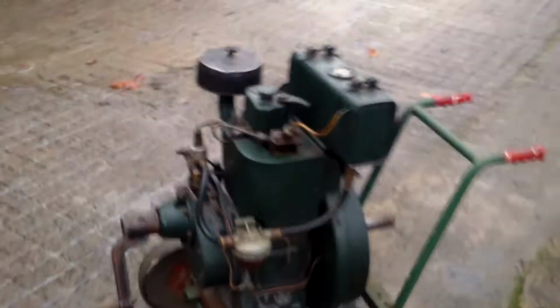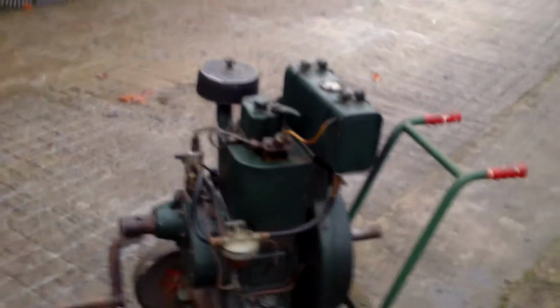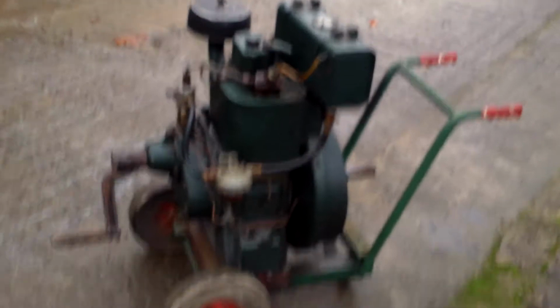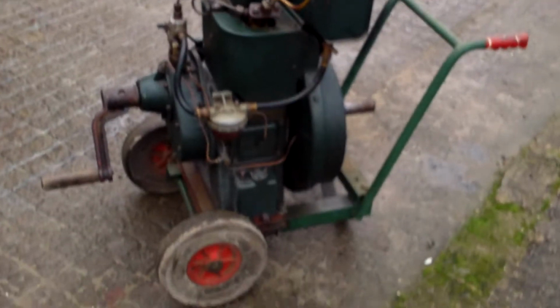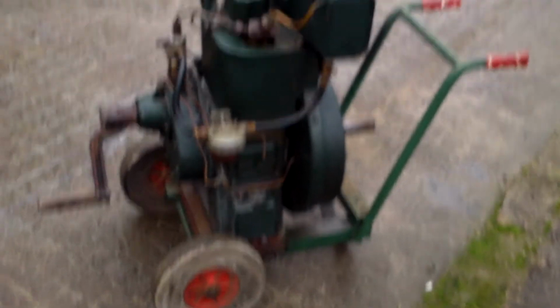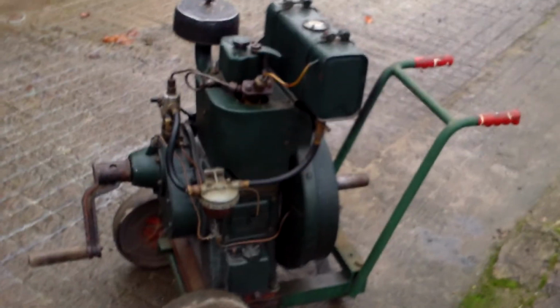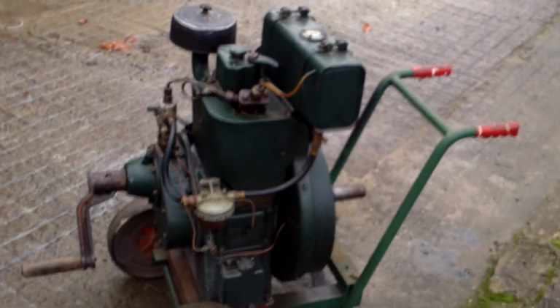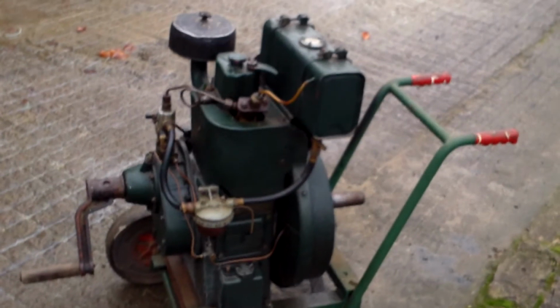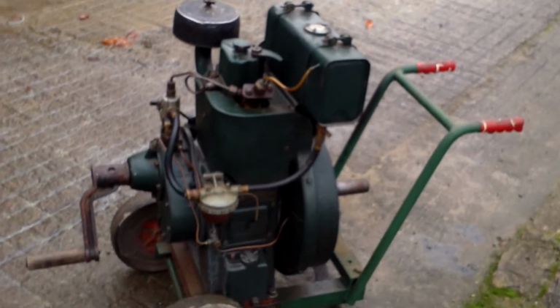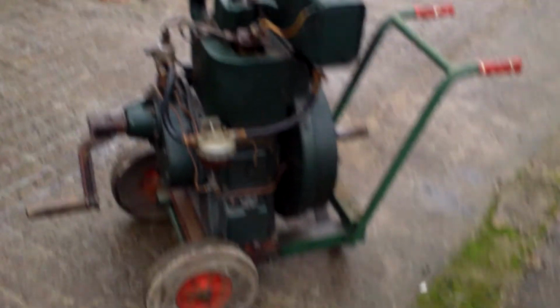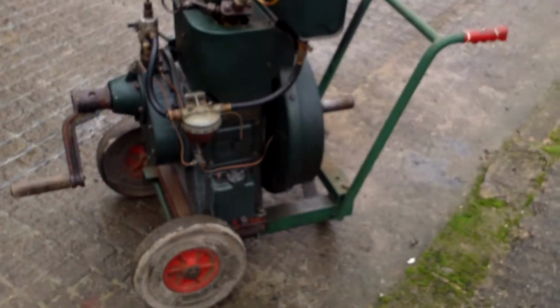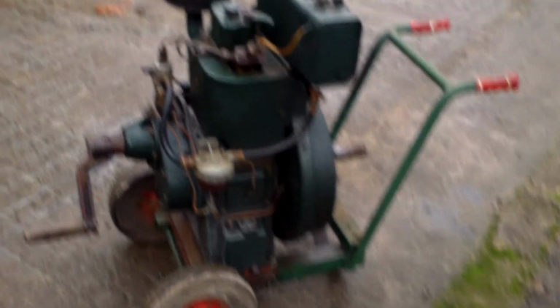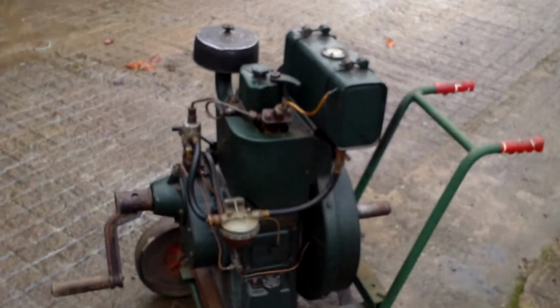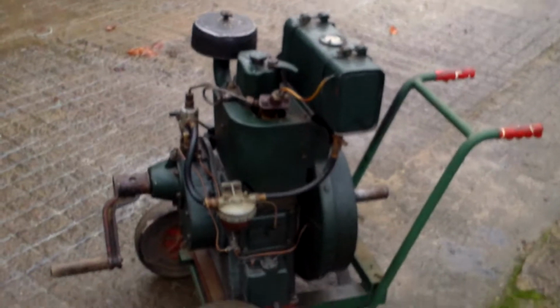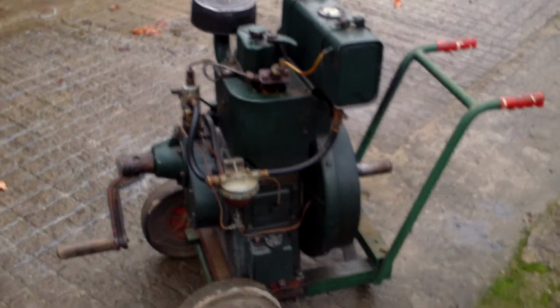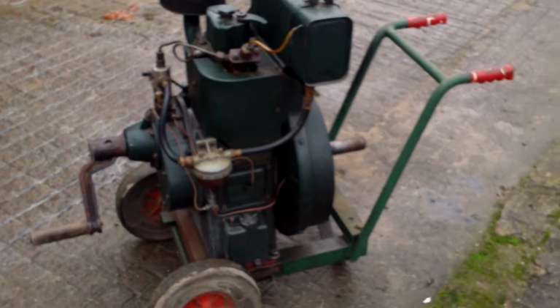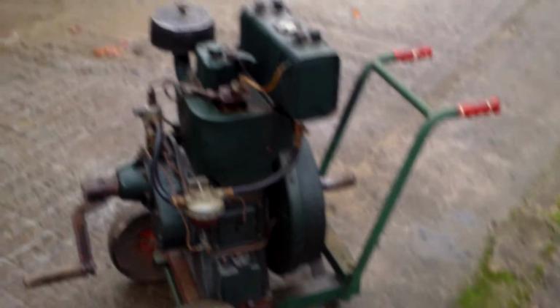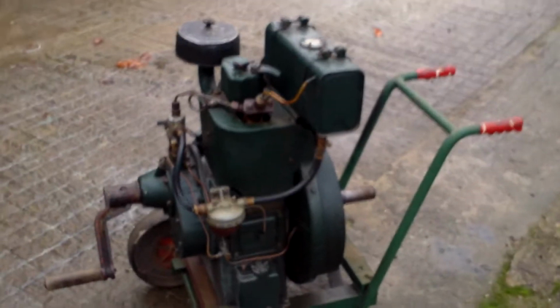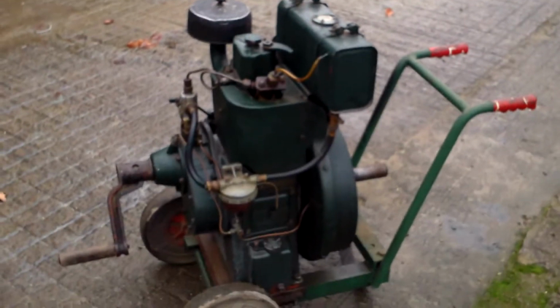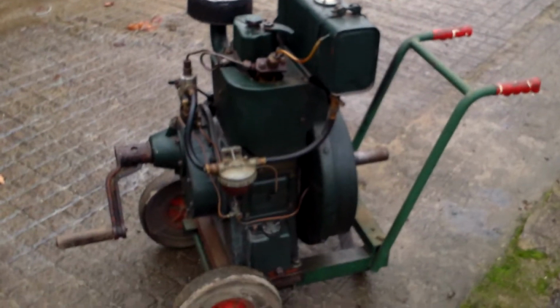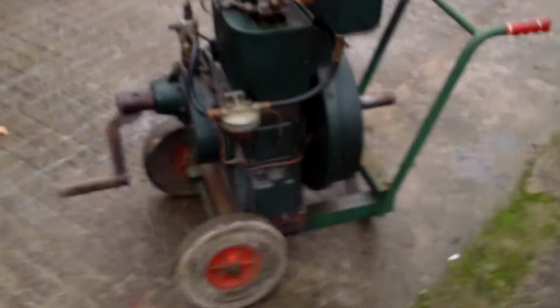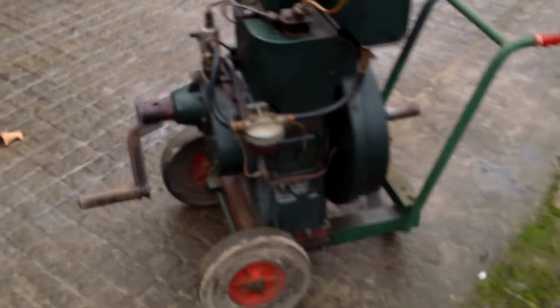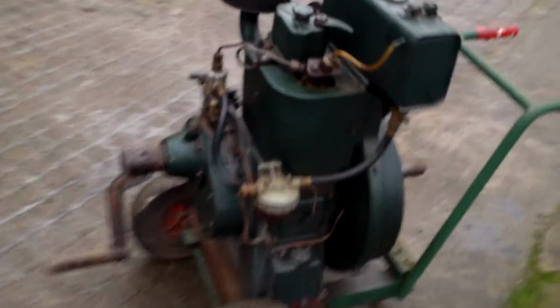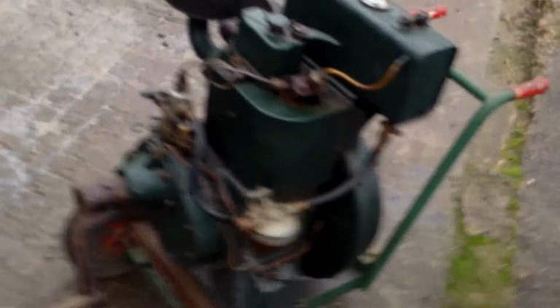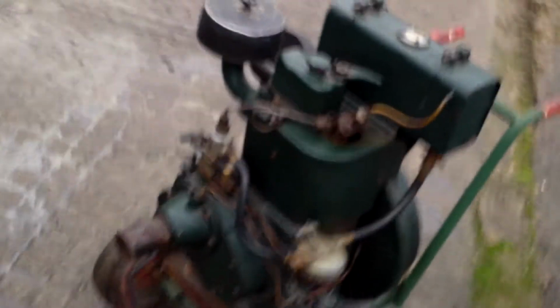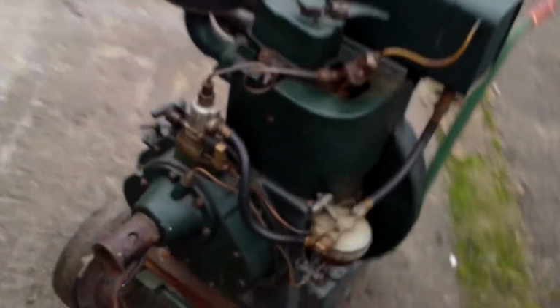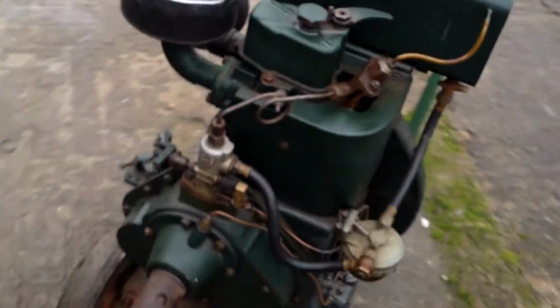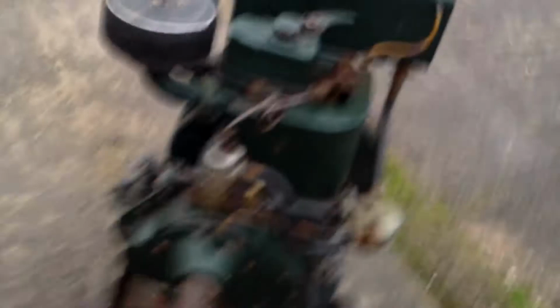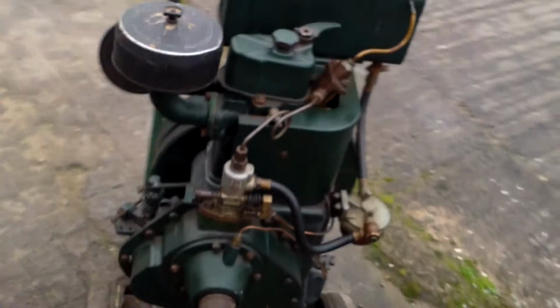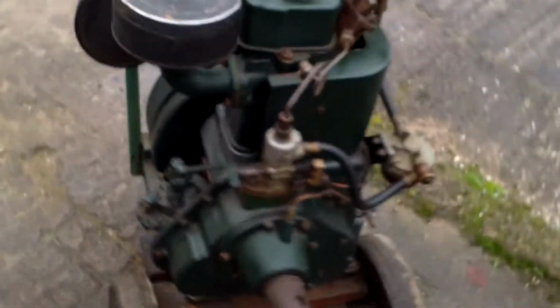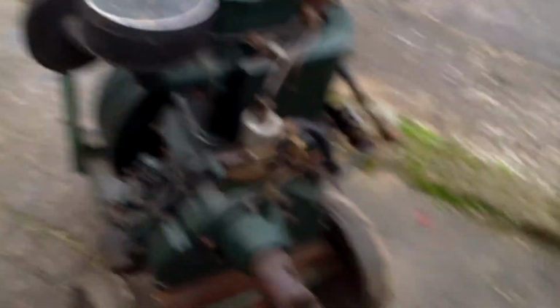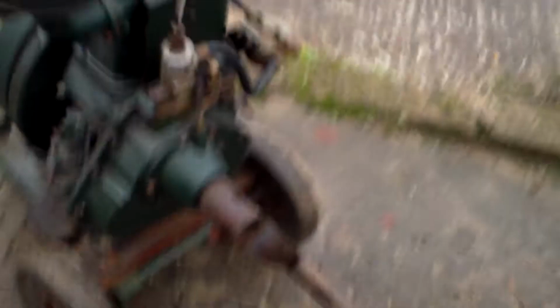It was the classic concrete mixer engine and it got a lot of abuse from the old building trade. Poor little things — they kept on running. A very good, tough, reliable engine.